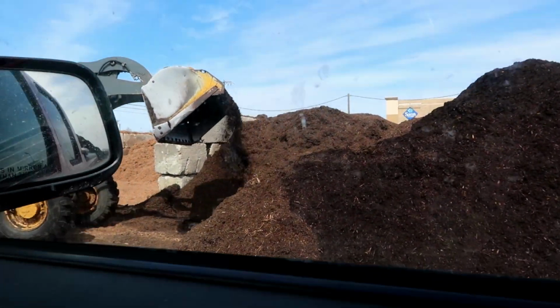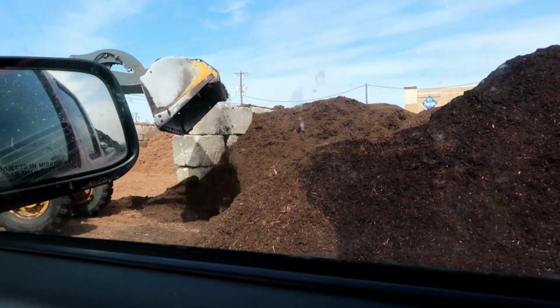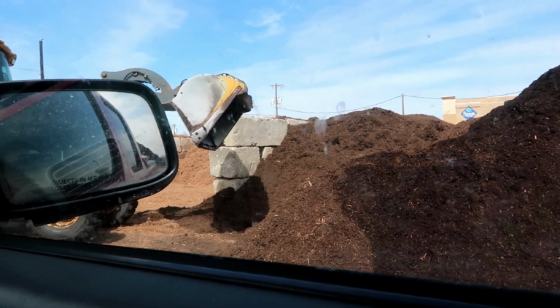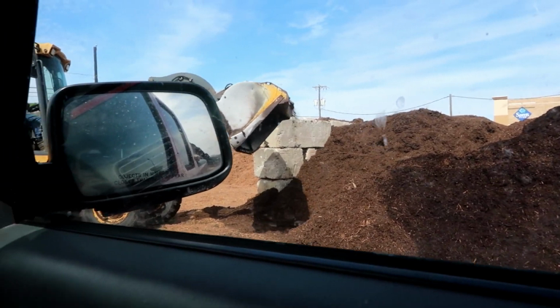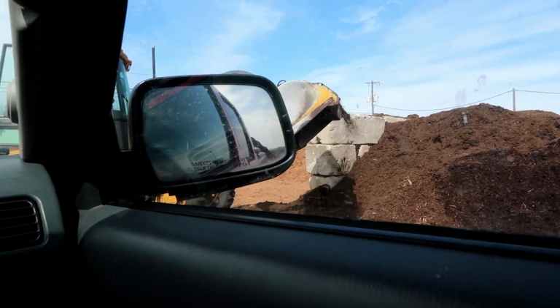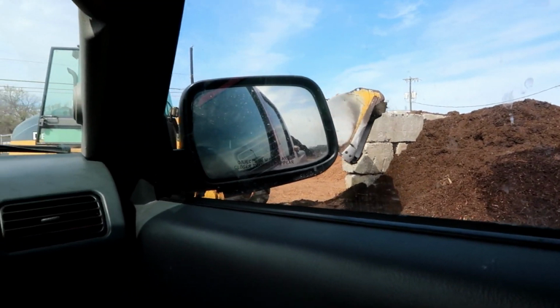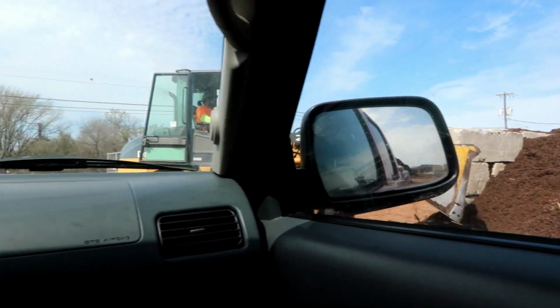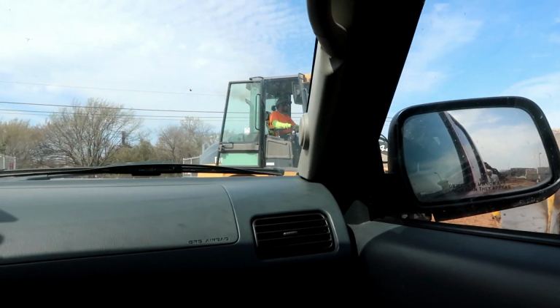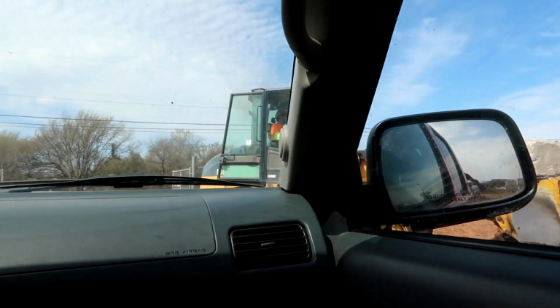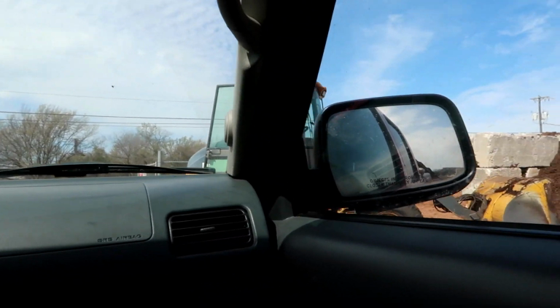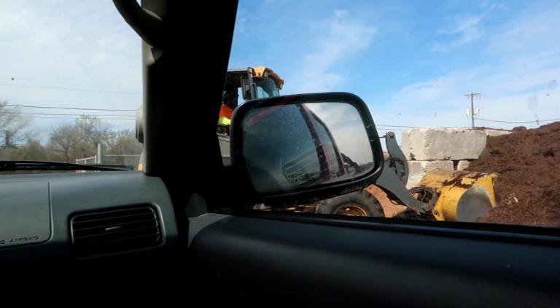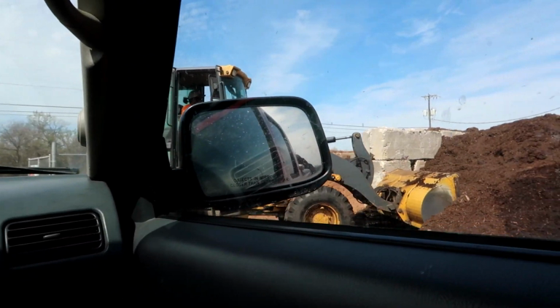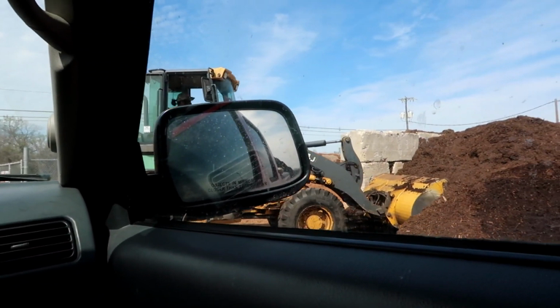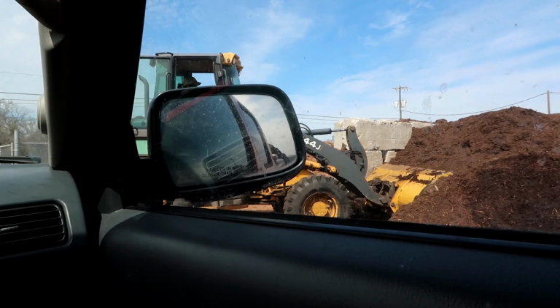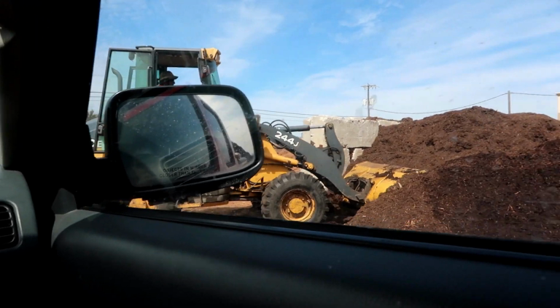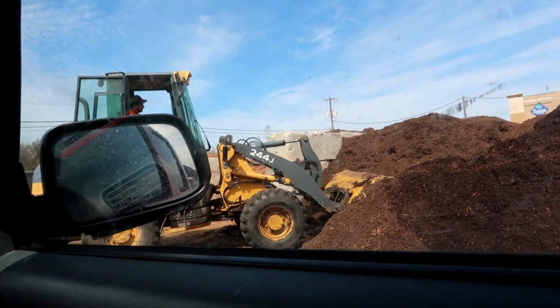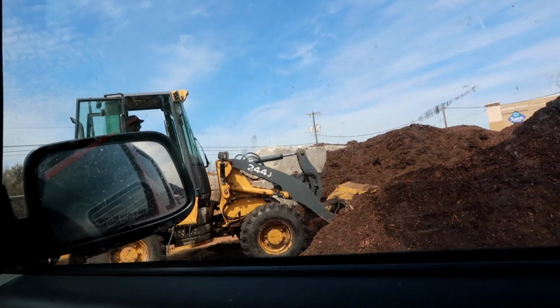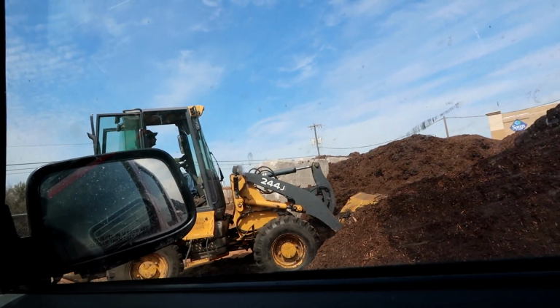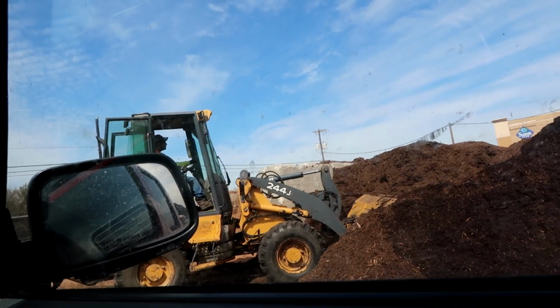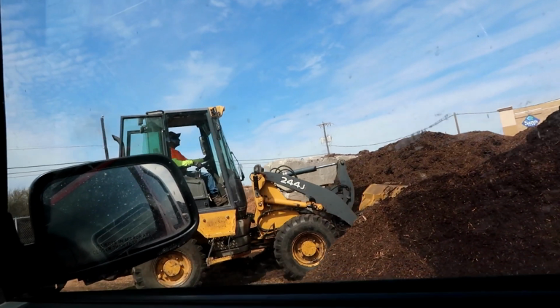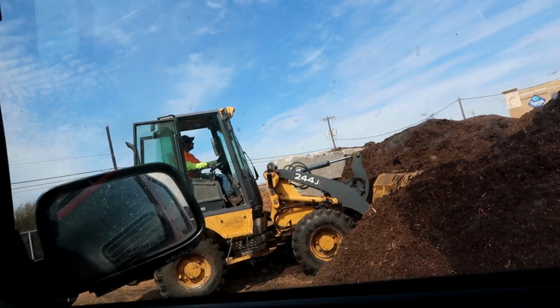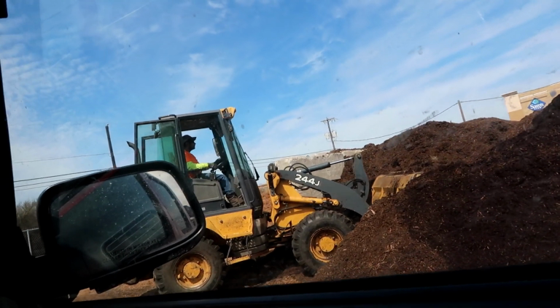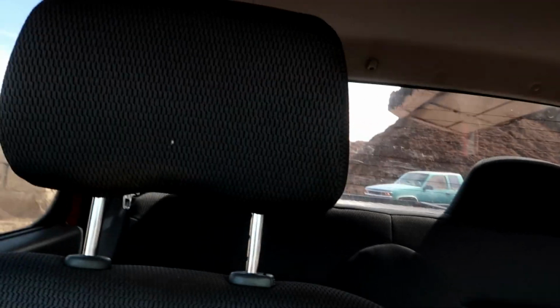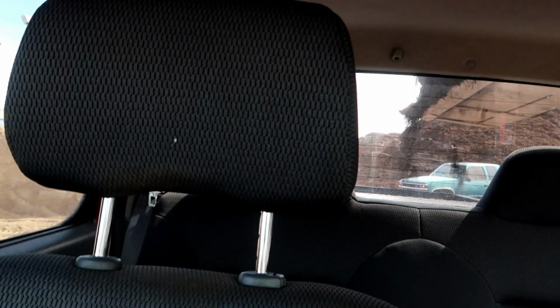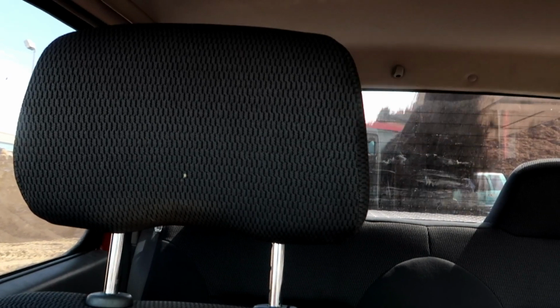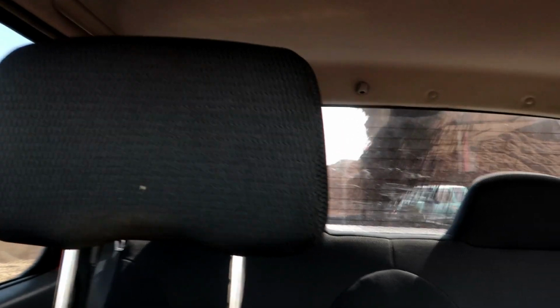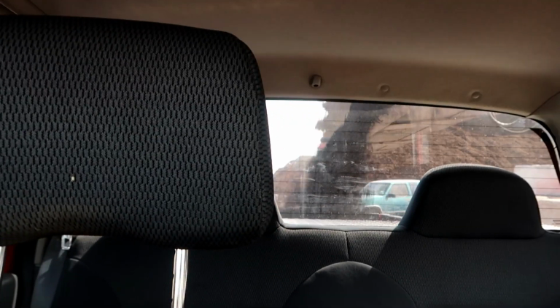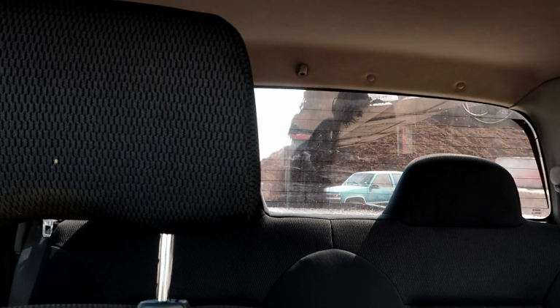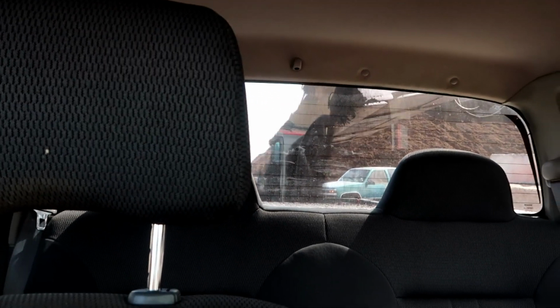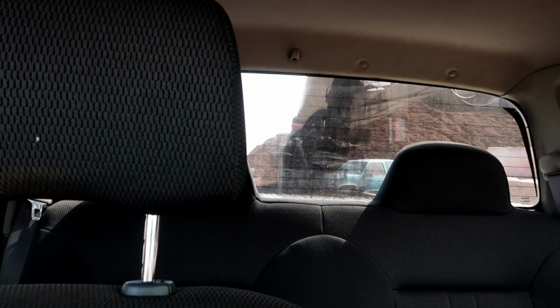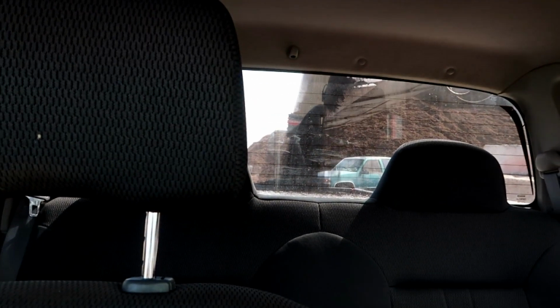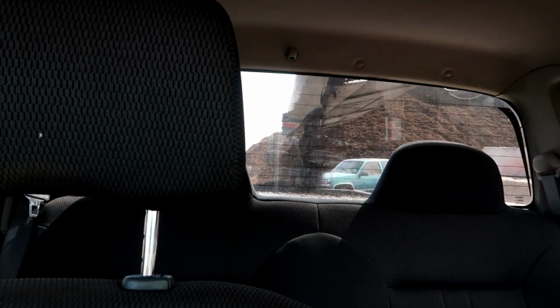Seems like a fun job, huh? Yeah, I'm gonna do that job when I grow up! Wow, it's heavy!